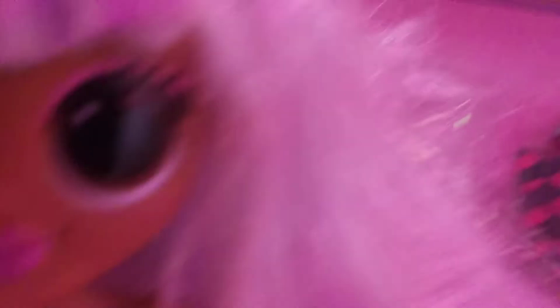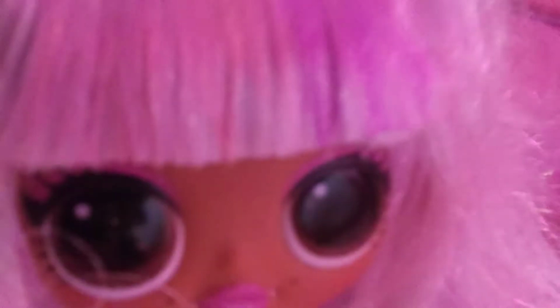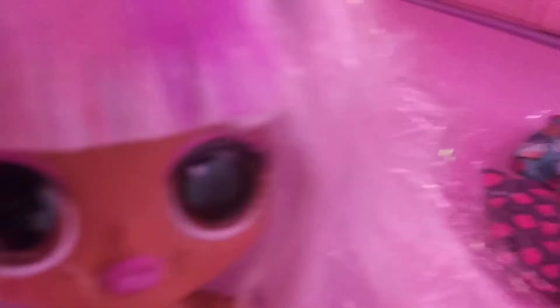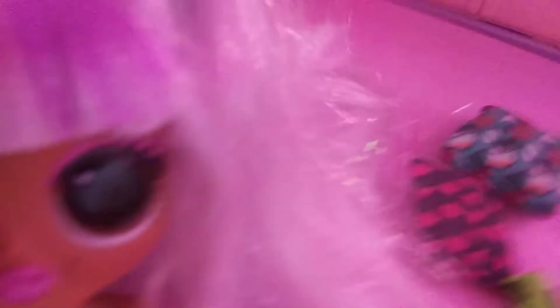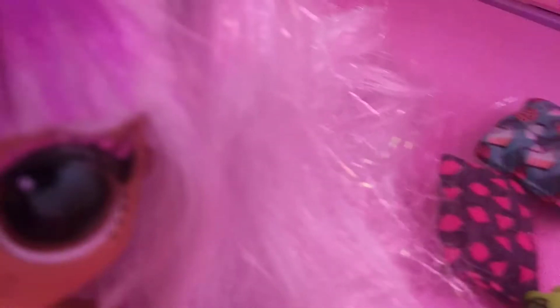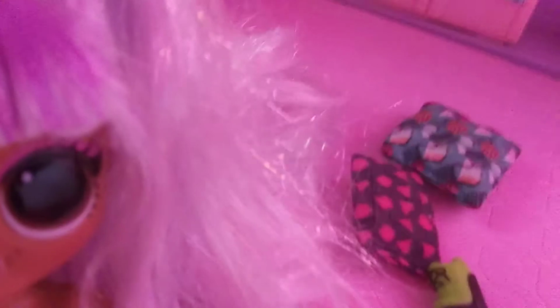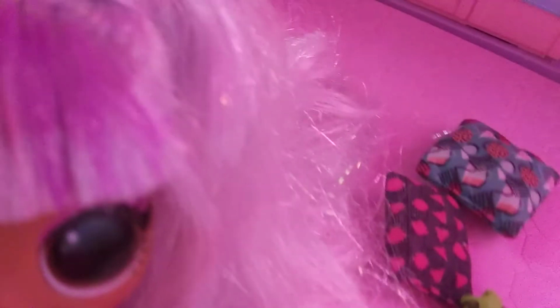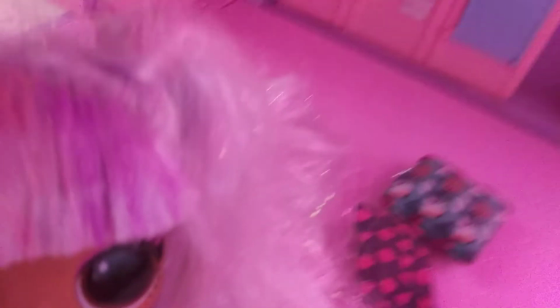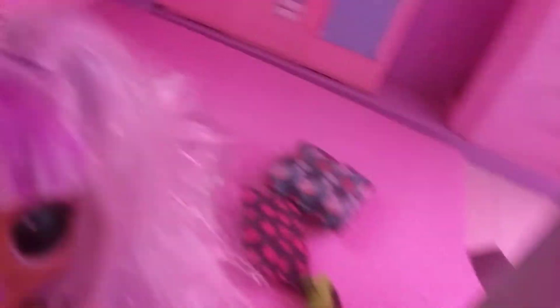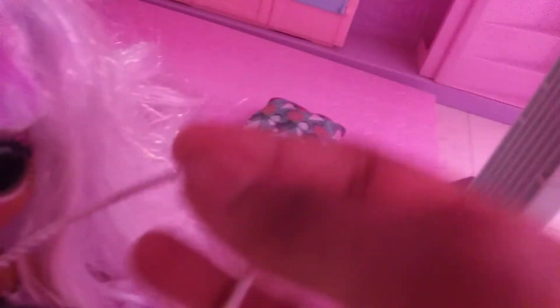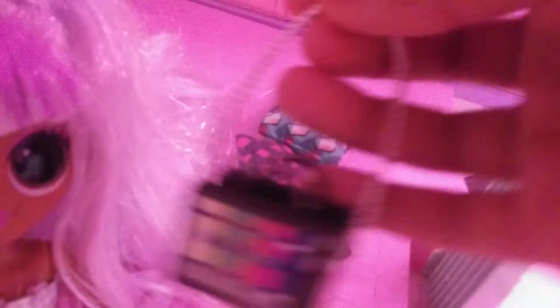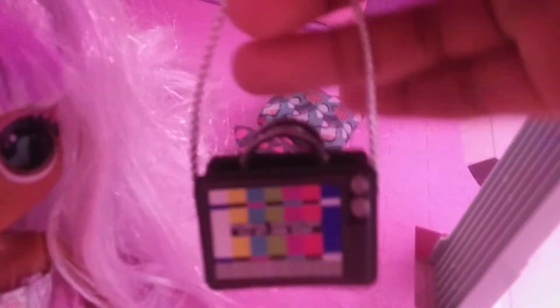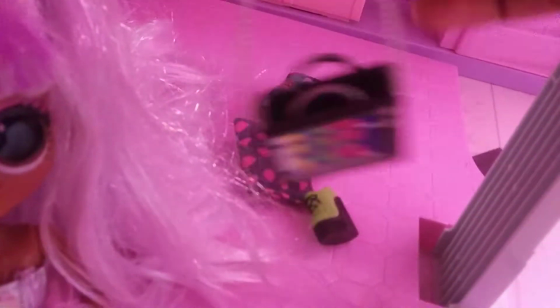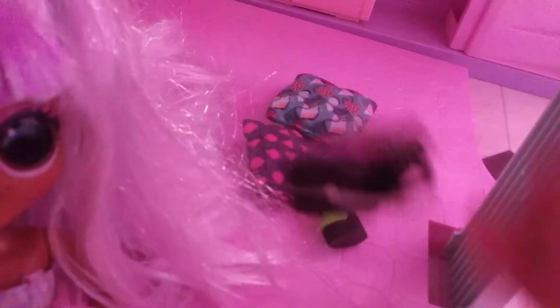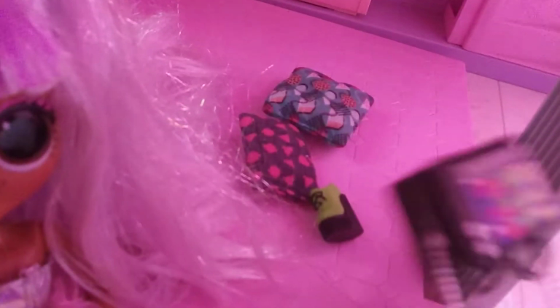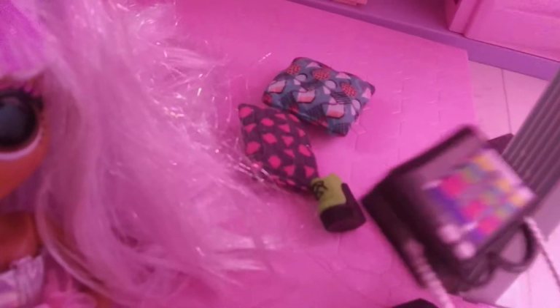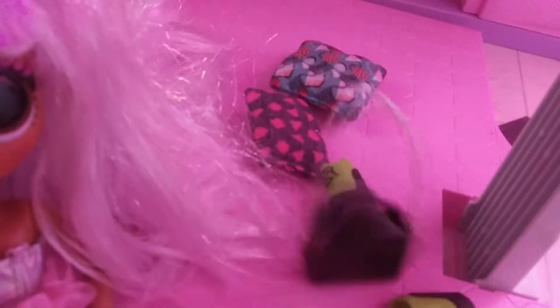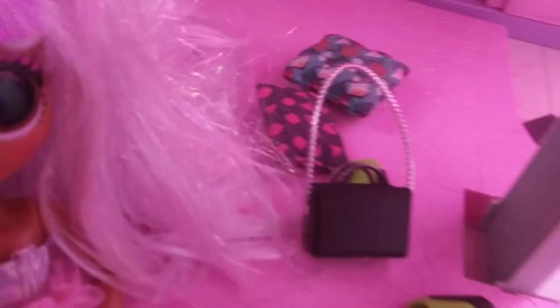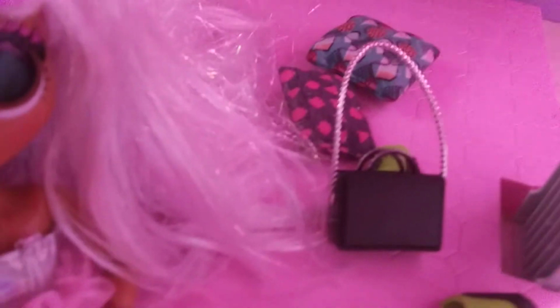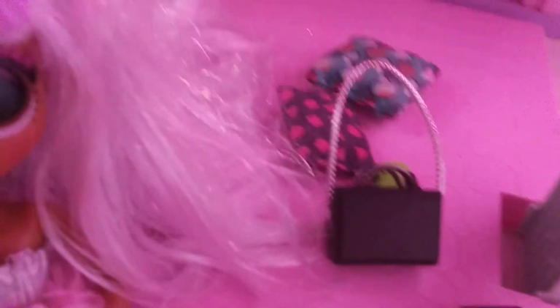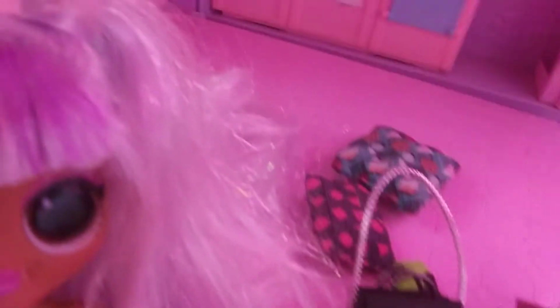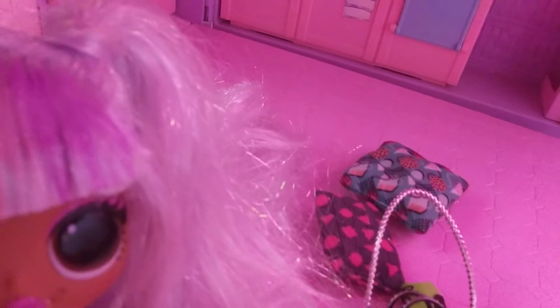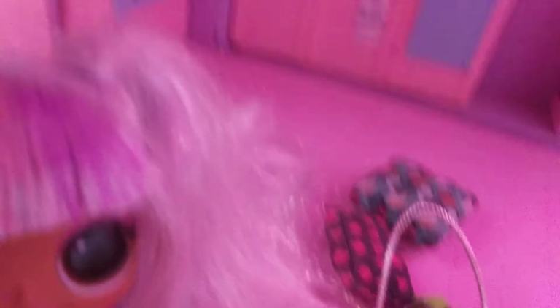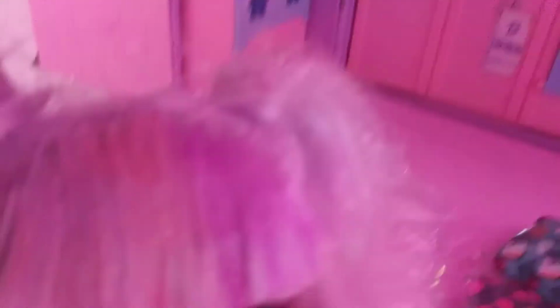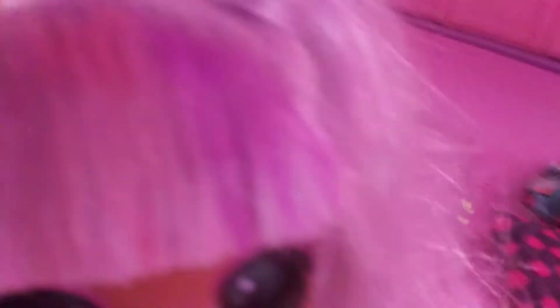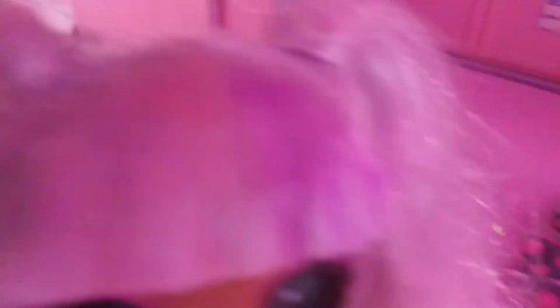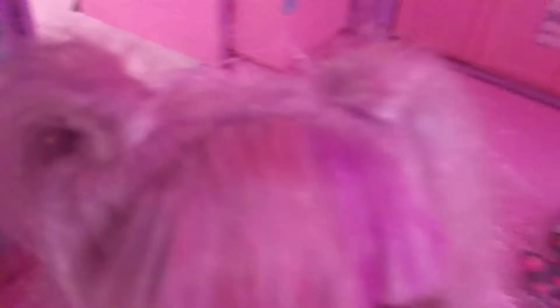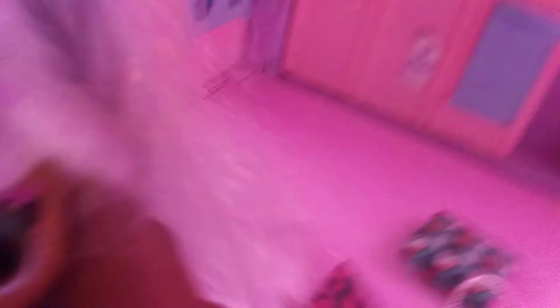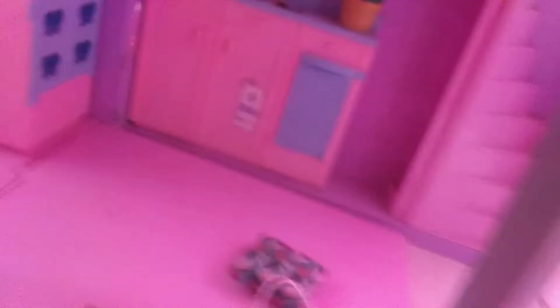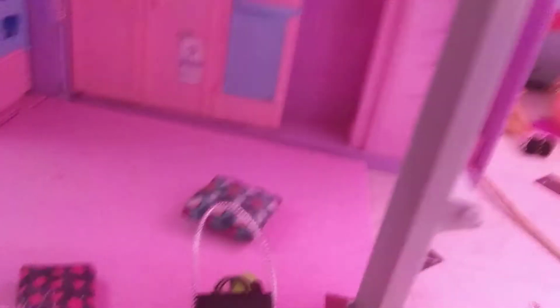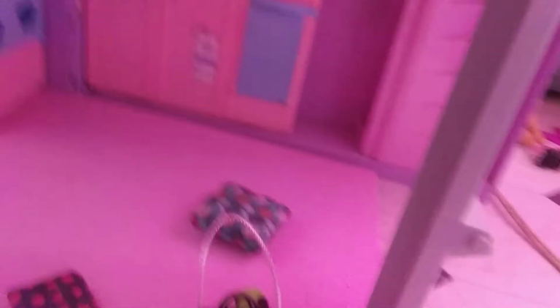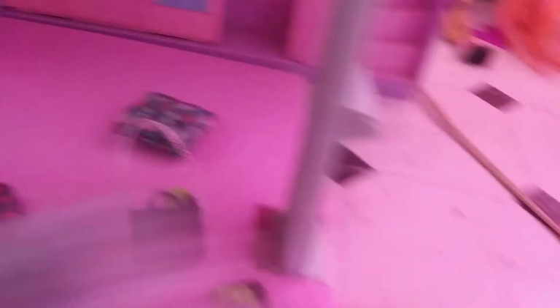Sorry guys, I was back and we have this cute little purse. Let's go upstairs before we get the furniture.